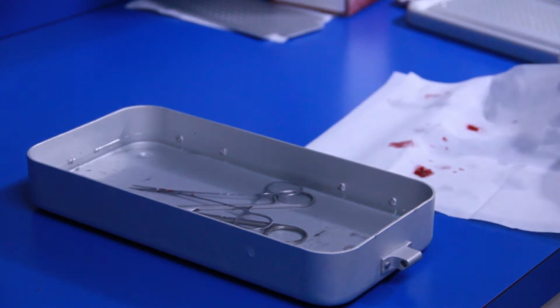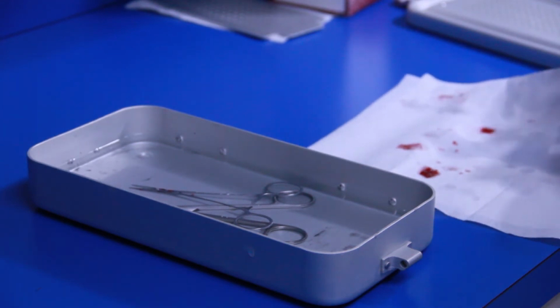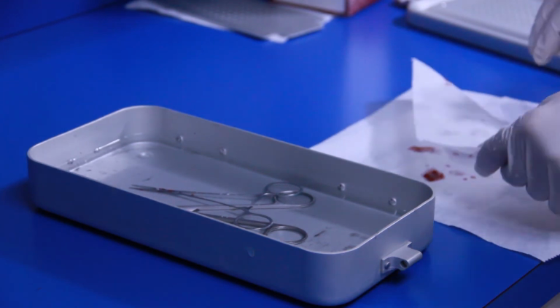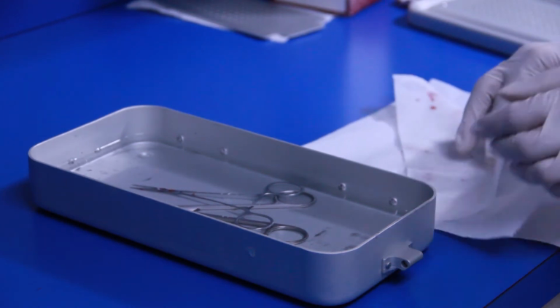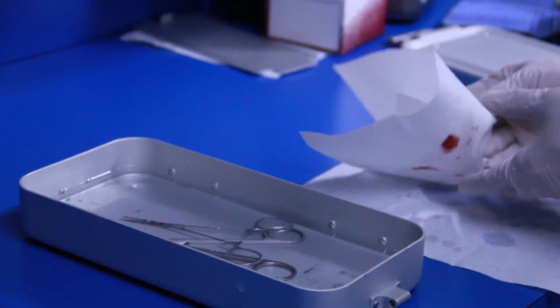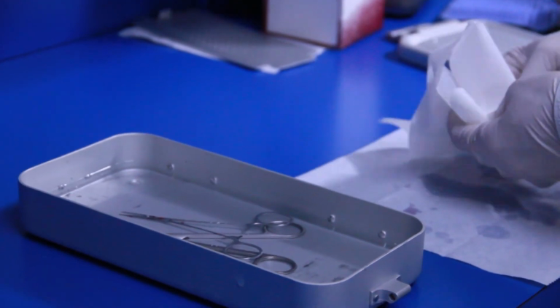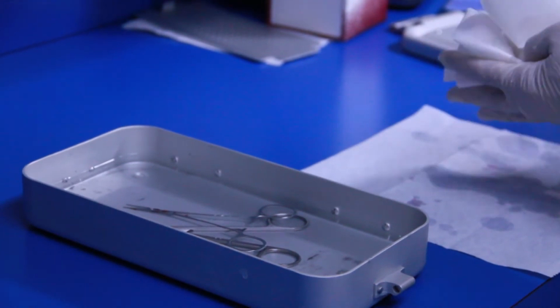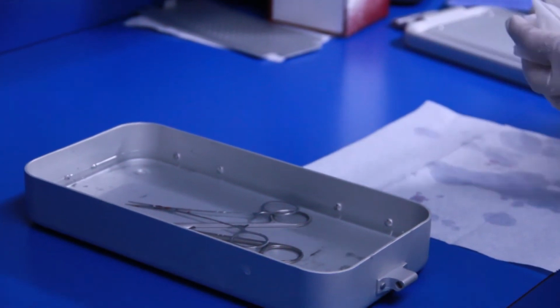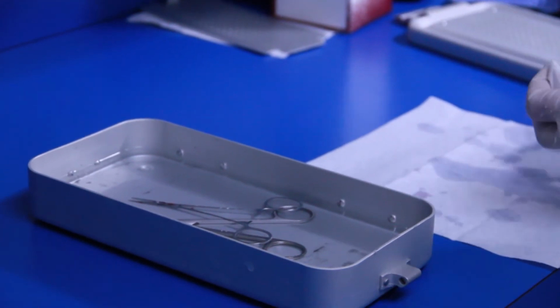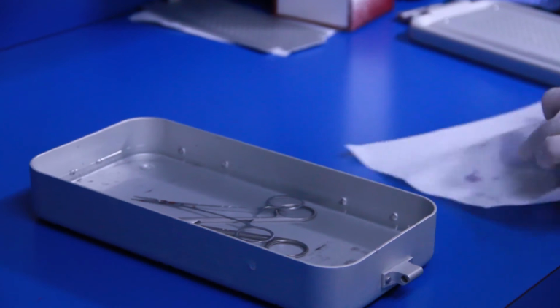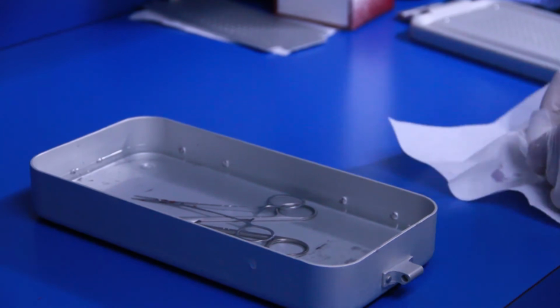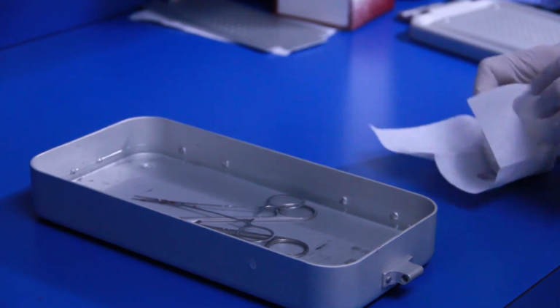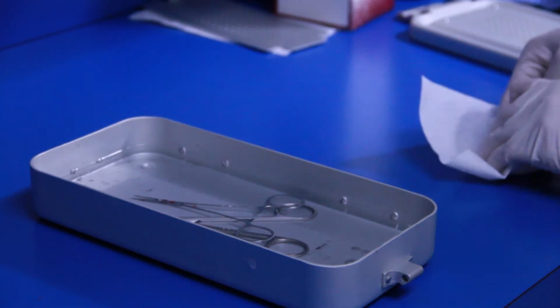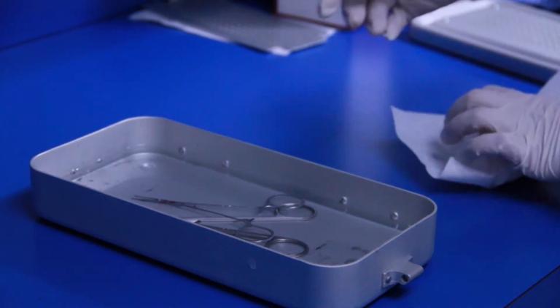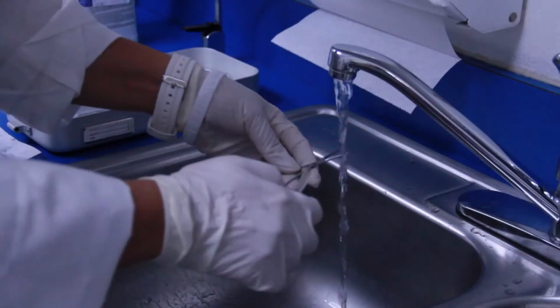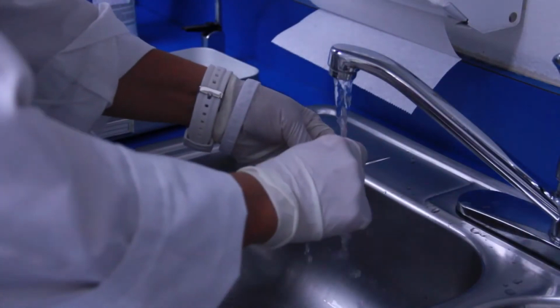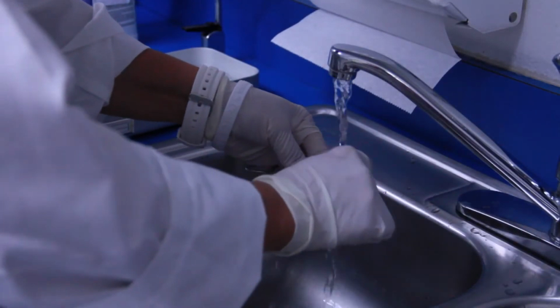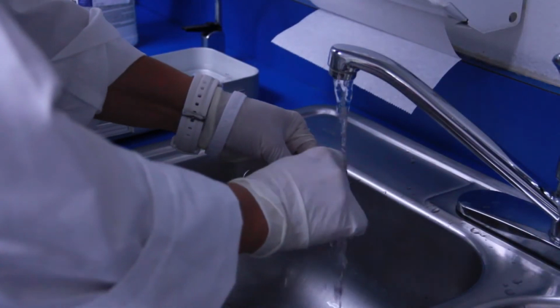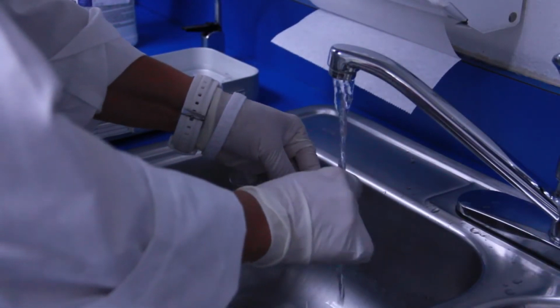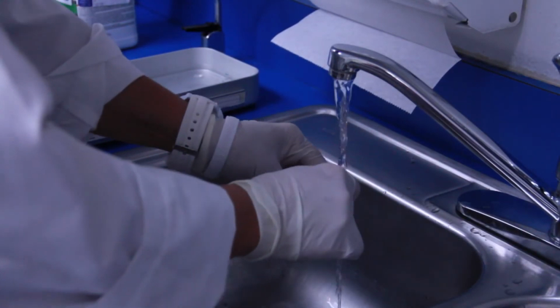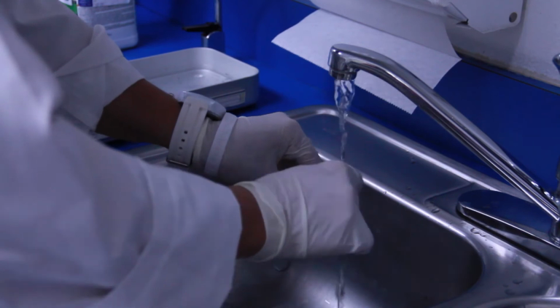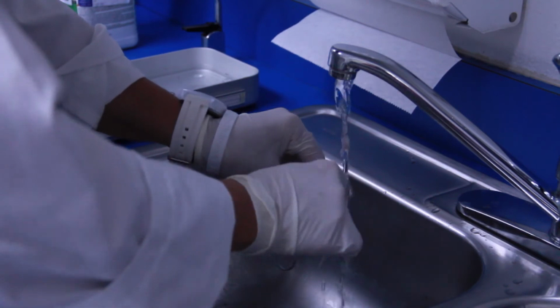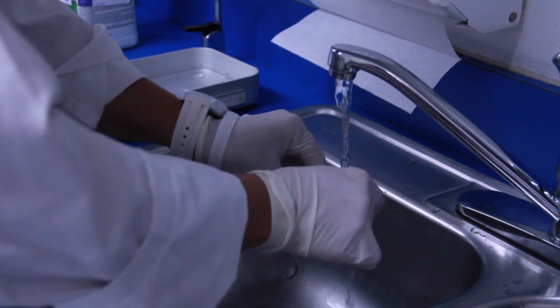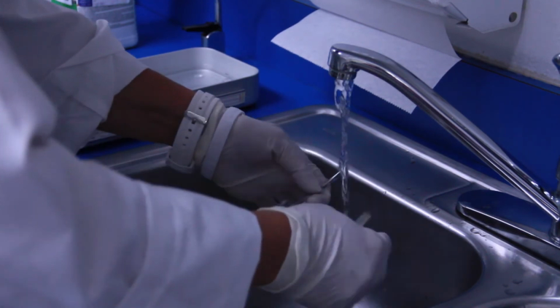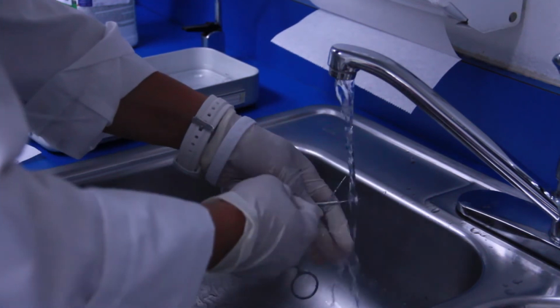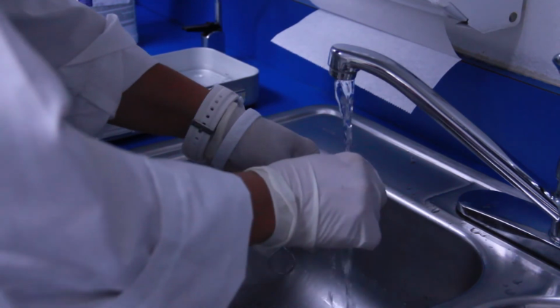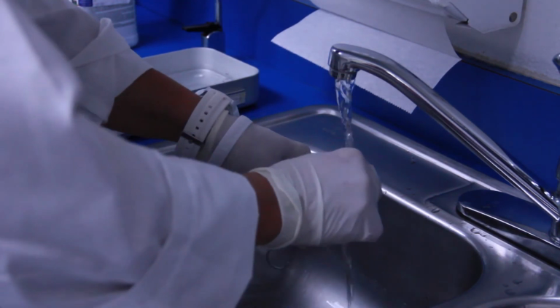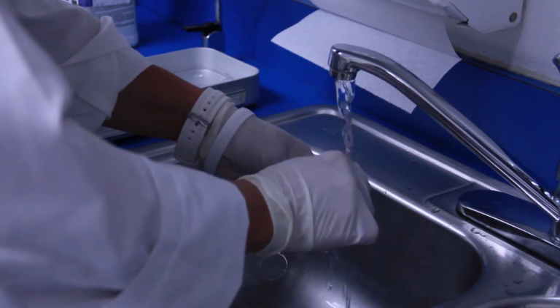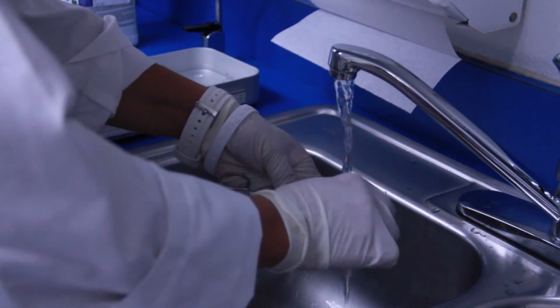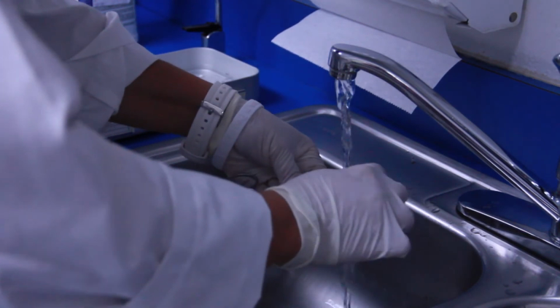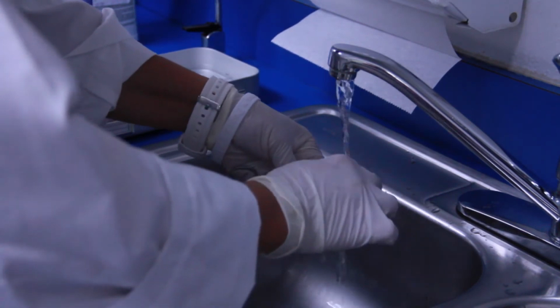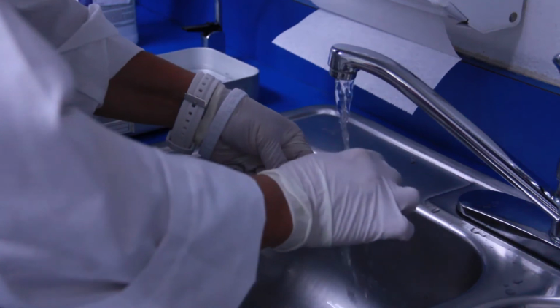To maximize the usable life of your instruments, never allow blood to dry on surgical instruments. Within 10 to 20 minutes after a procedure, open all the instruments and begin a decontamination process.